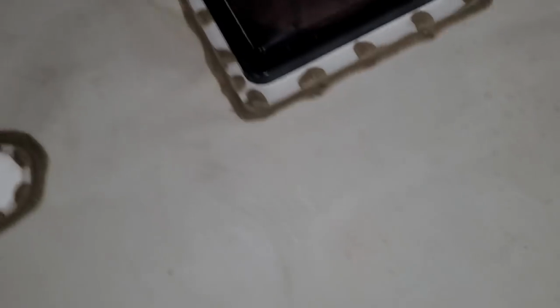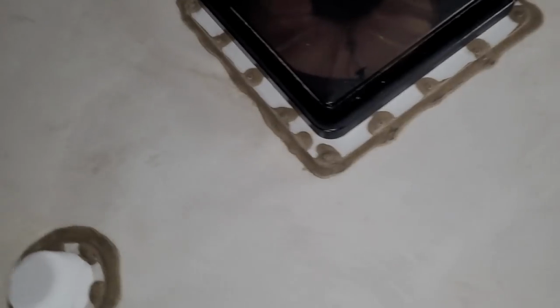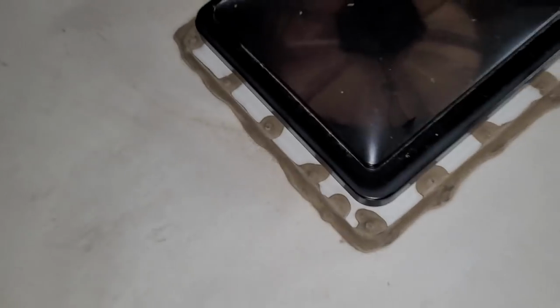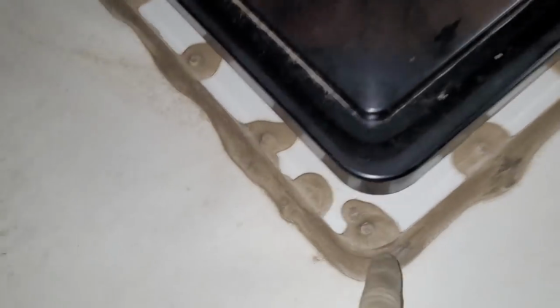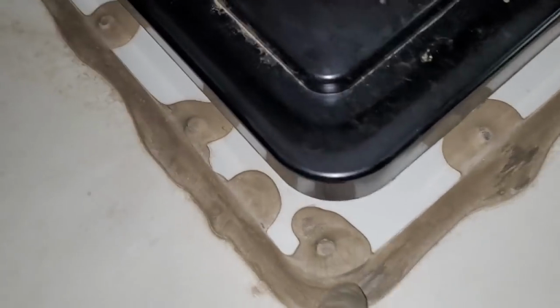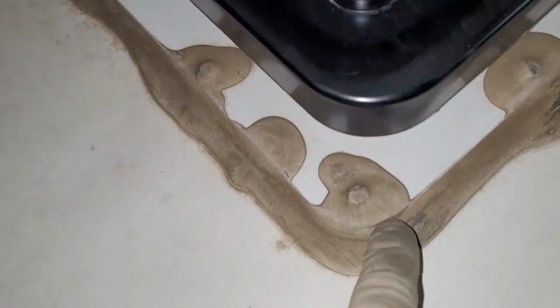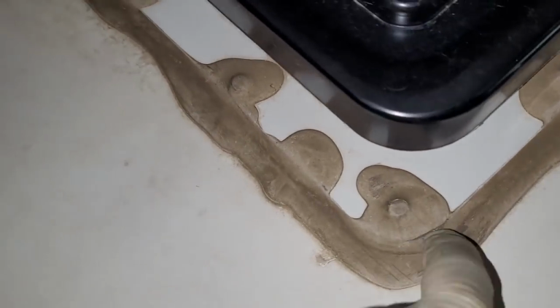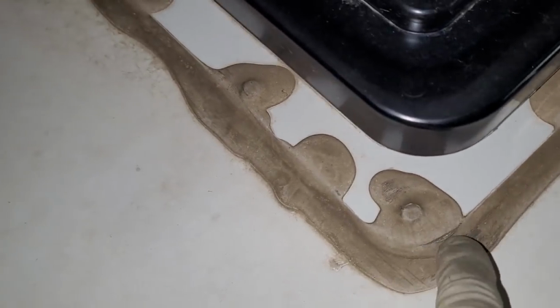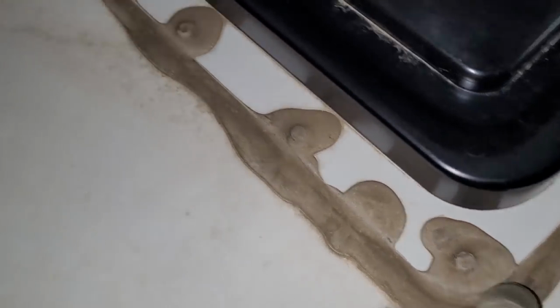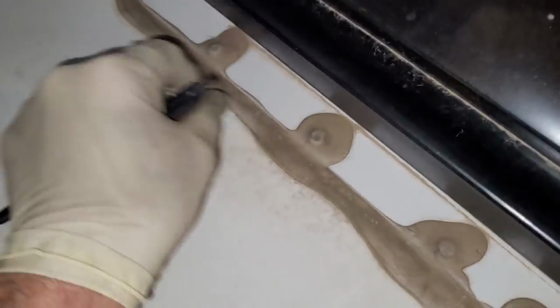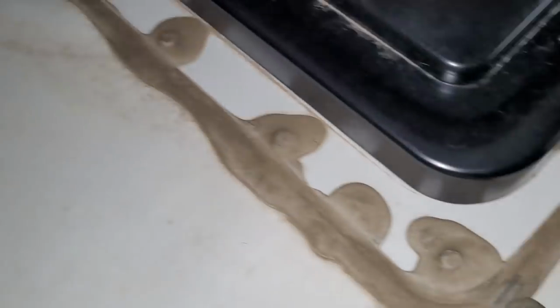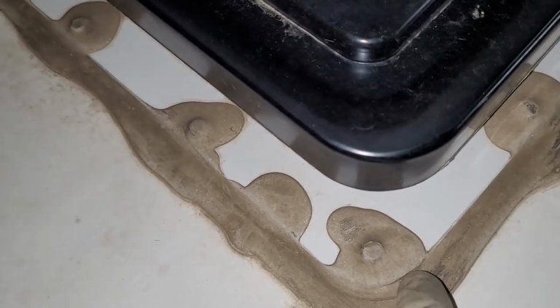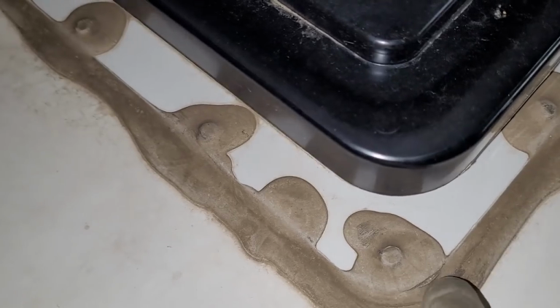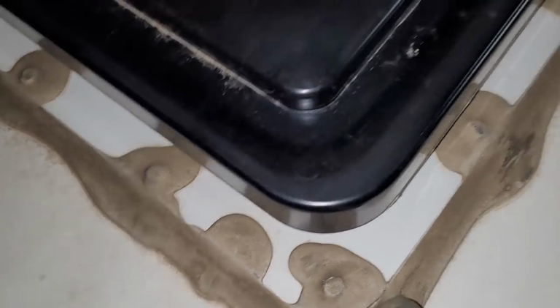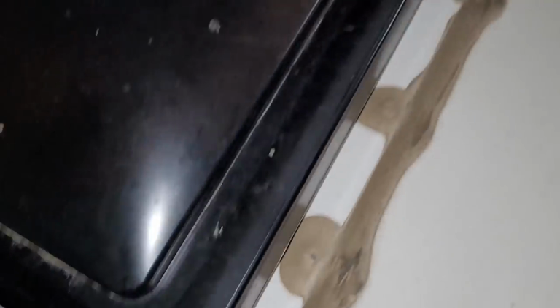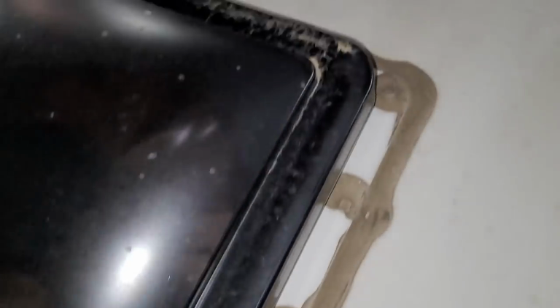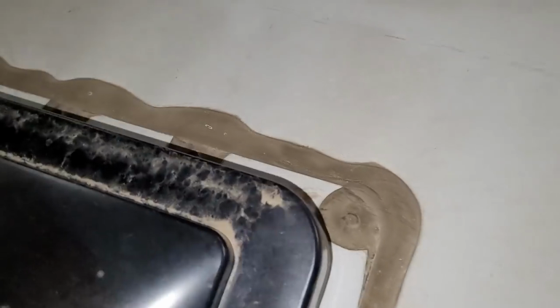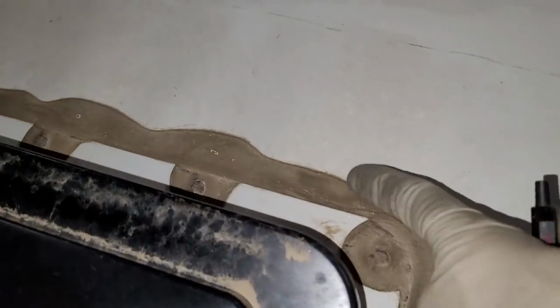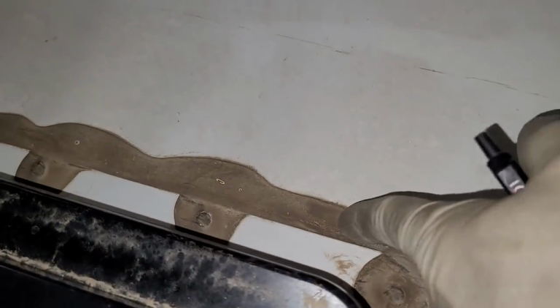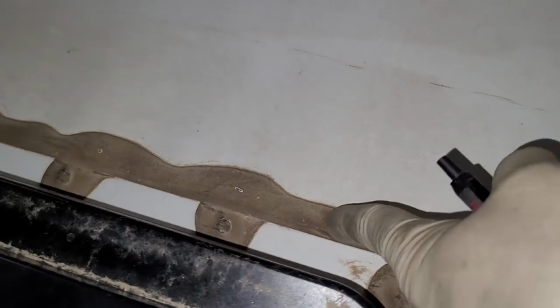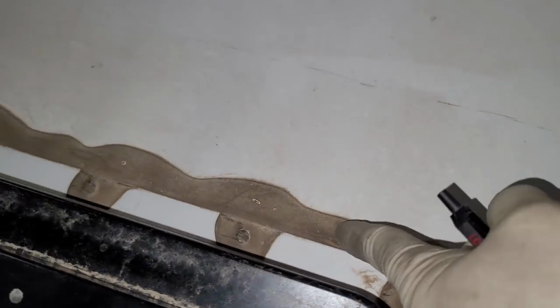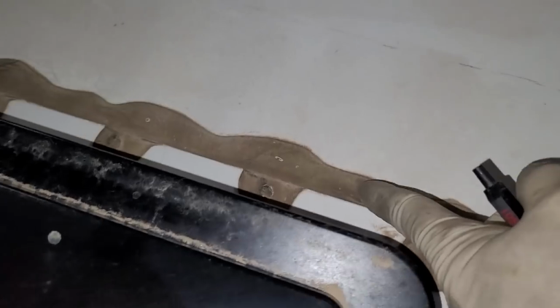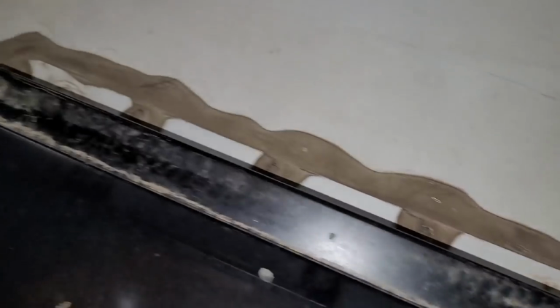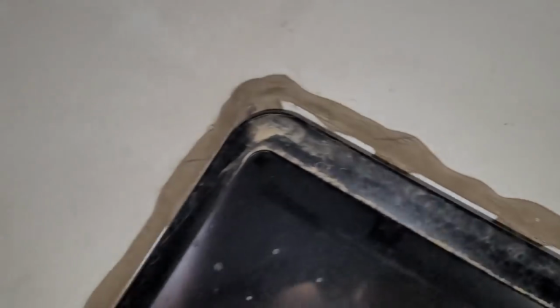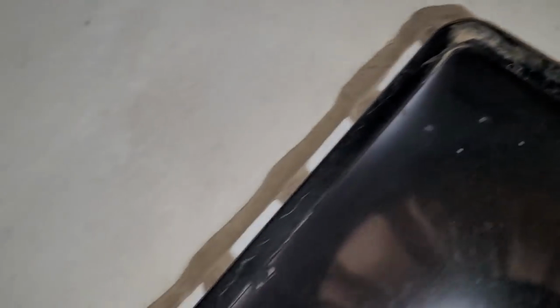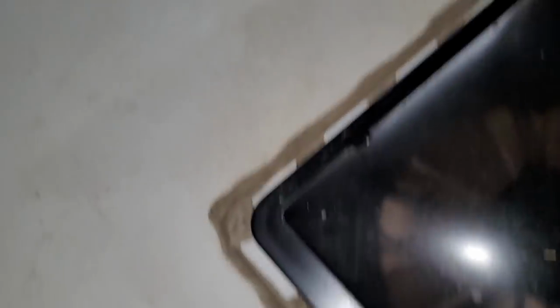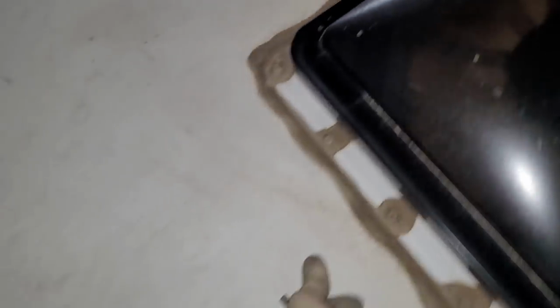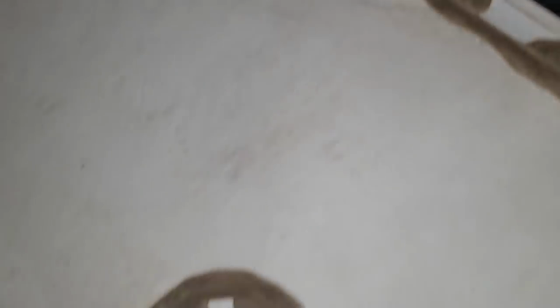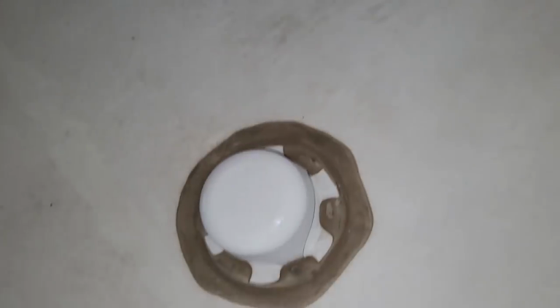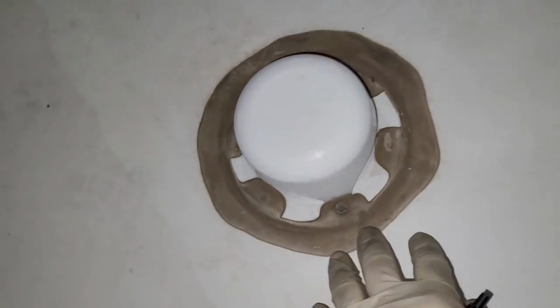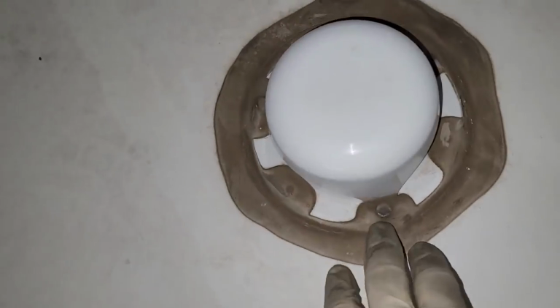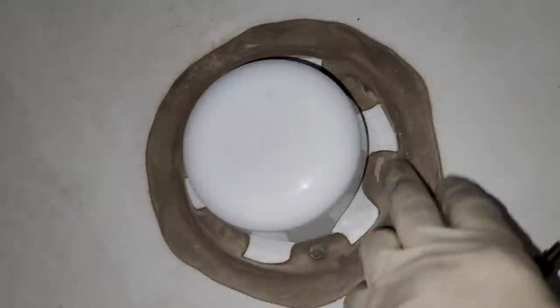There's a little bit of cracking around the vent again — that feels just like an air pocket. Same thing again on this one, so I'd like to reseal those two Fantastic Vents and the two sewer vents.